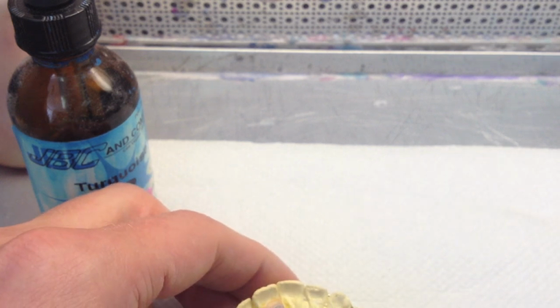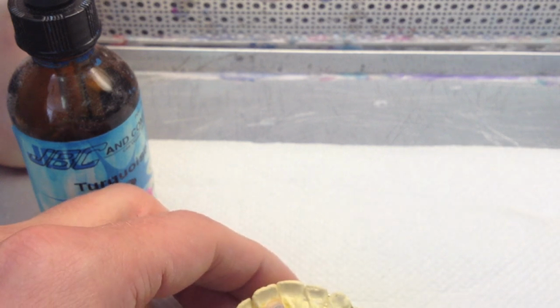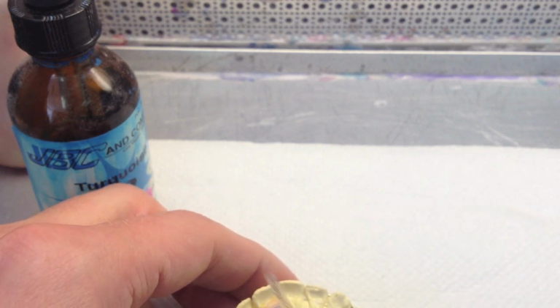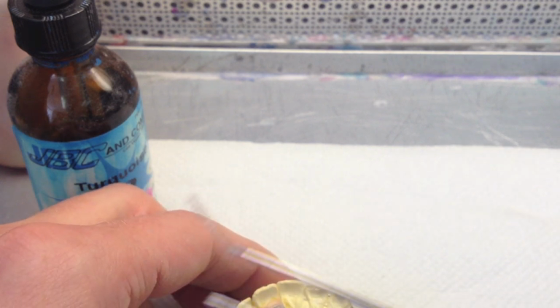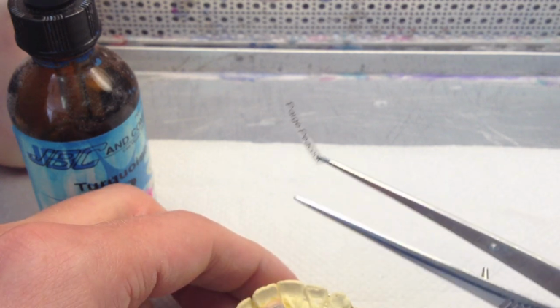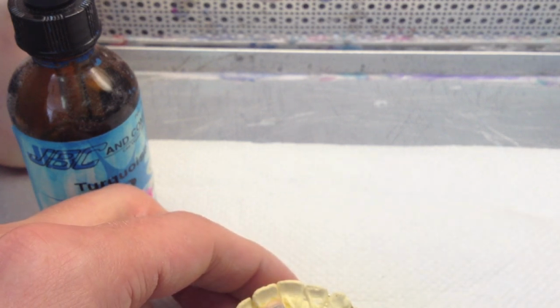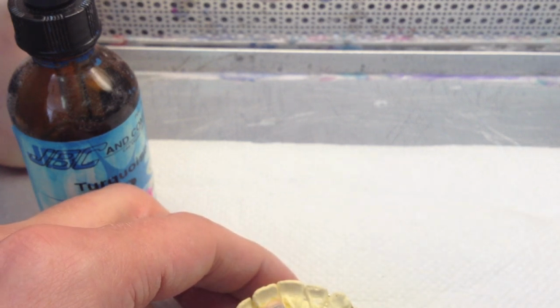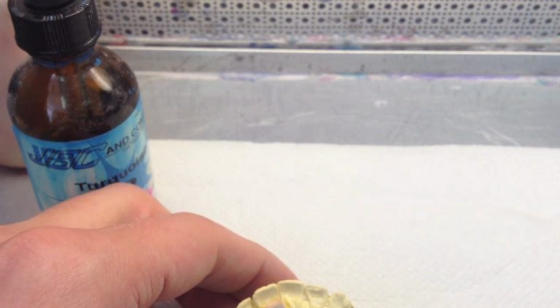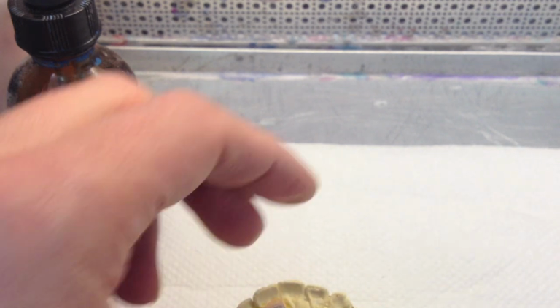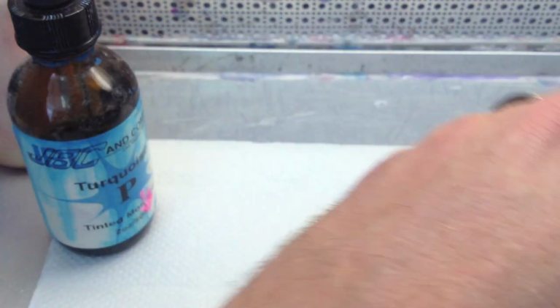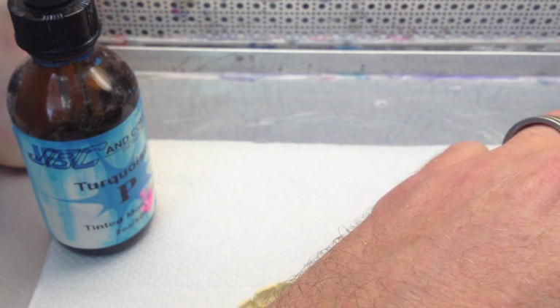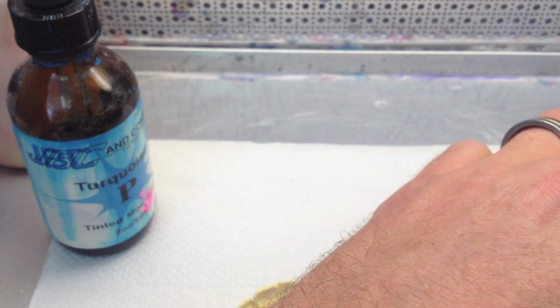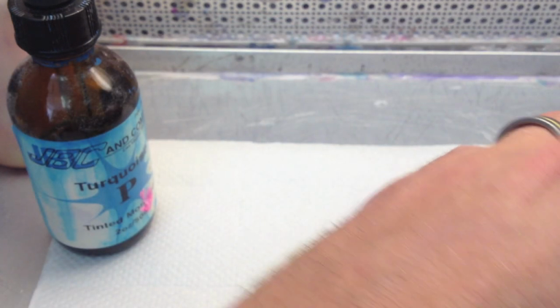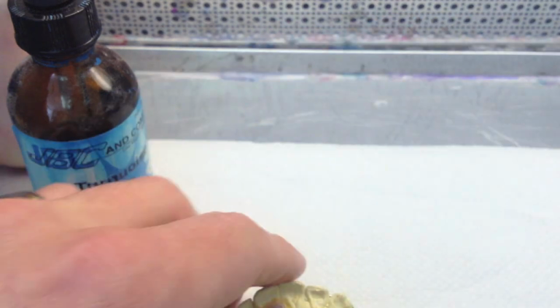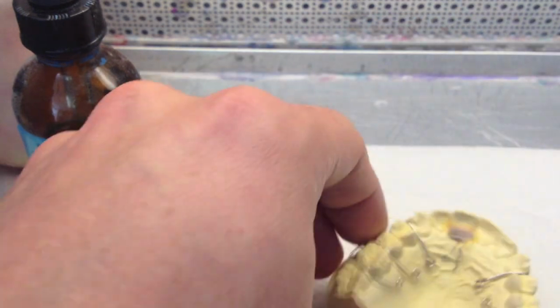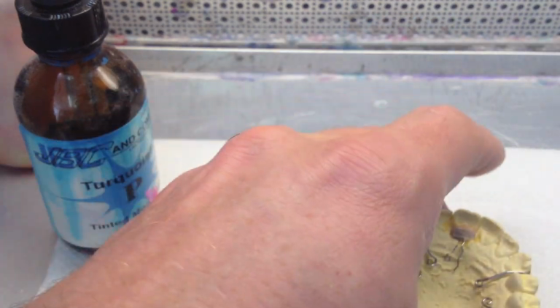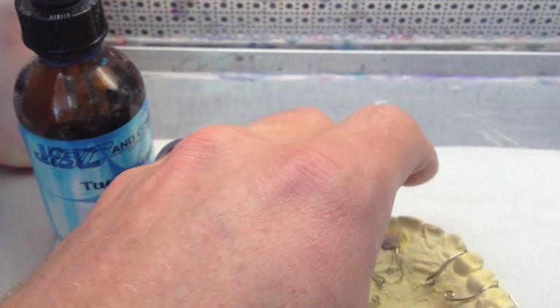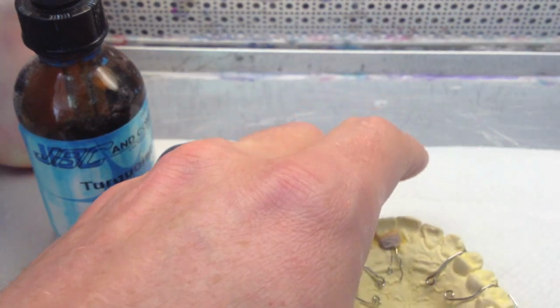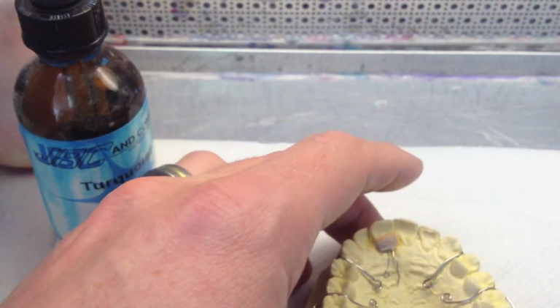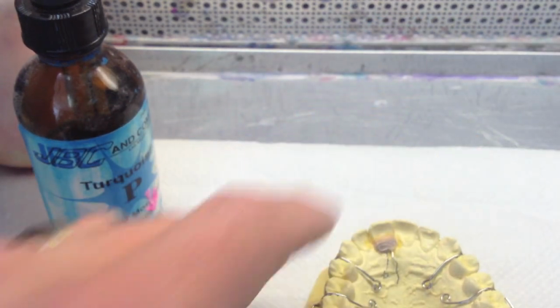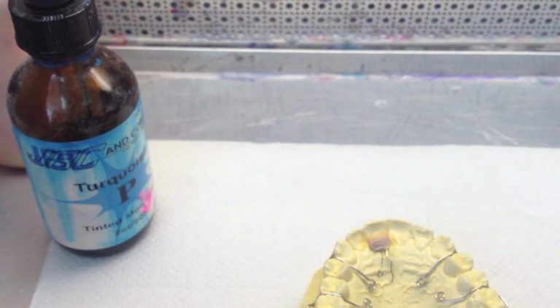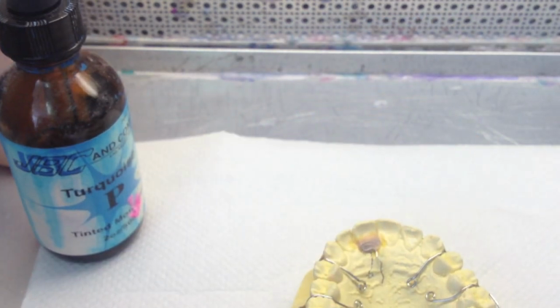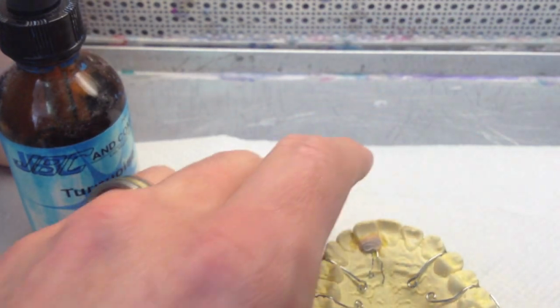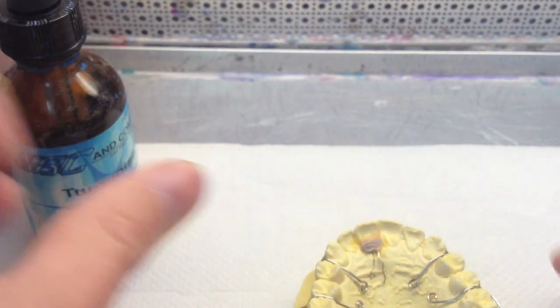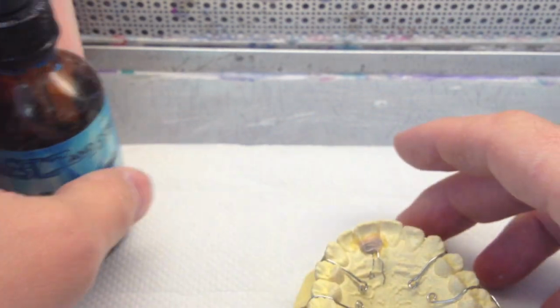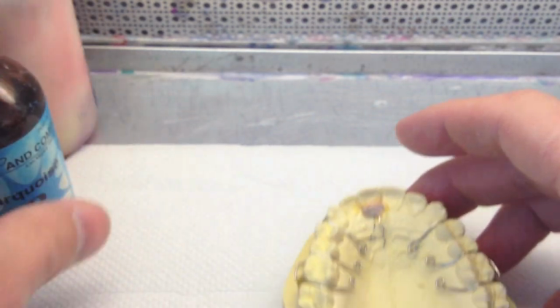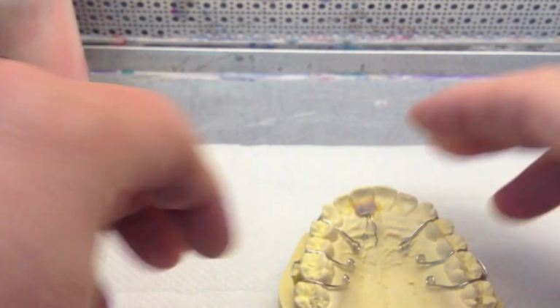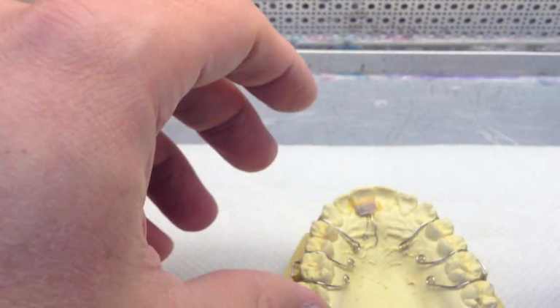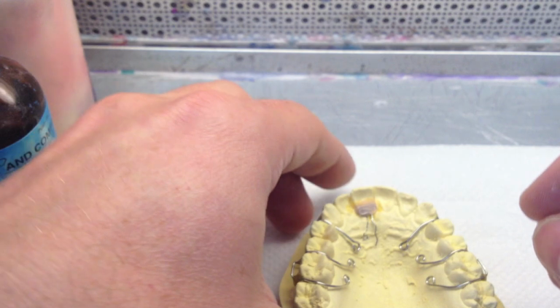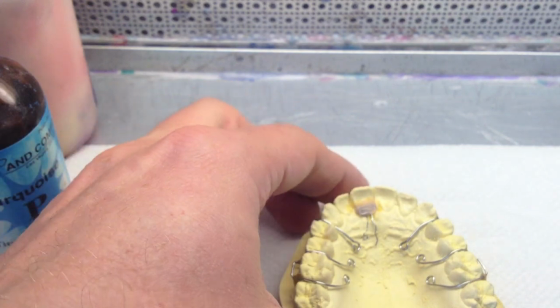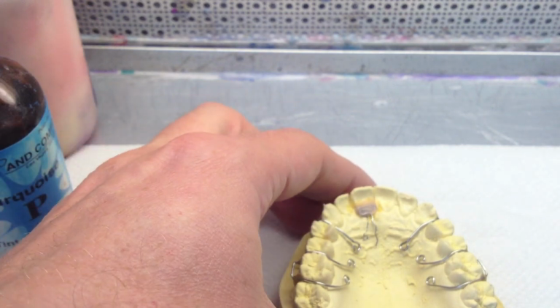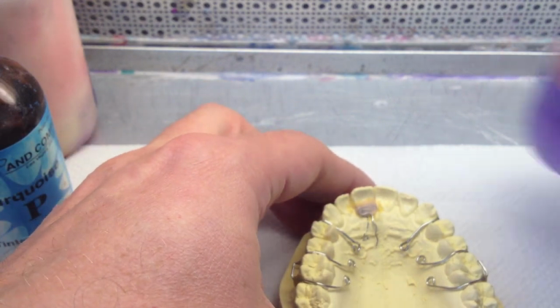I'll be putting a name in. In the state of Texas, you have to put a name in your retainers — all the removable appliance ones.